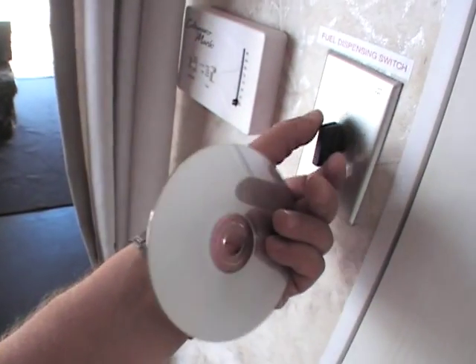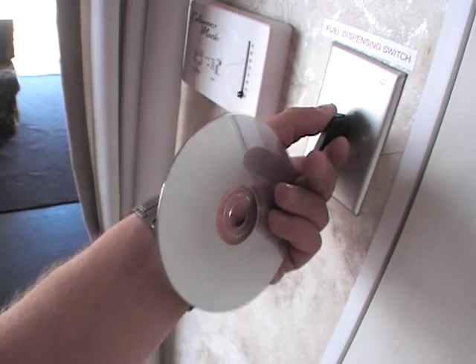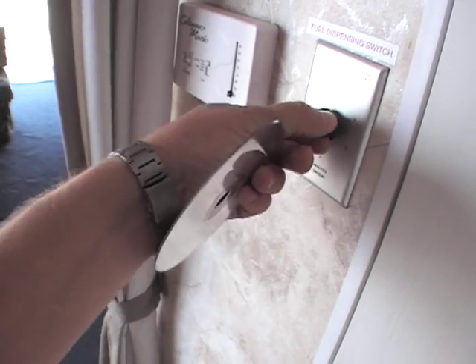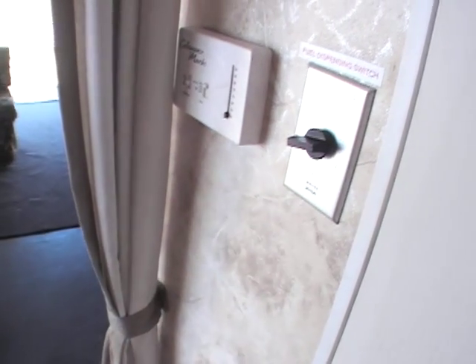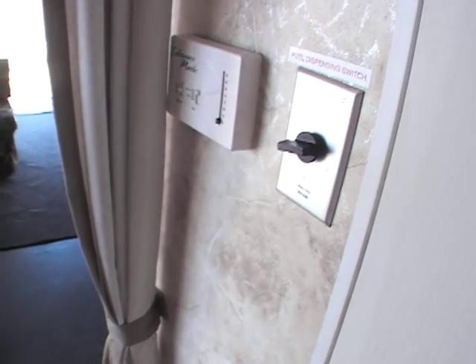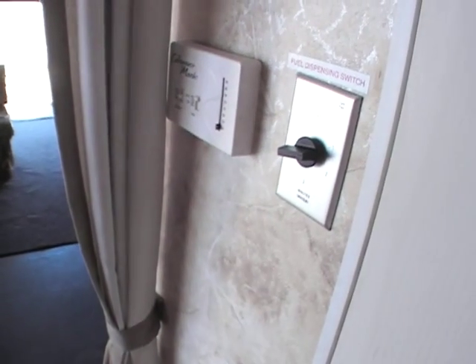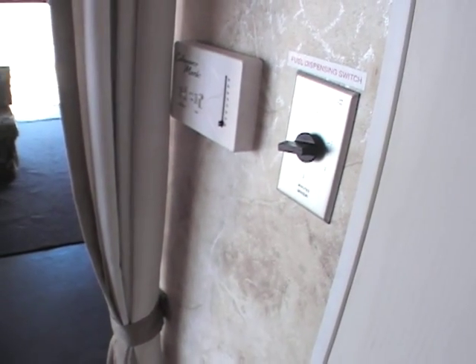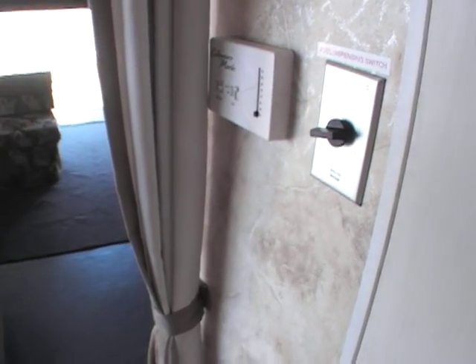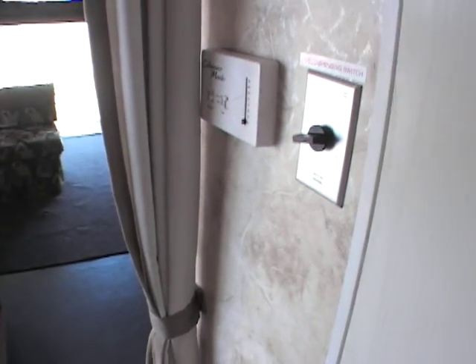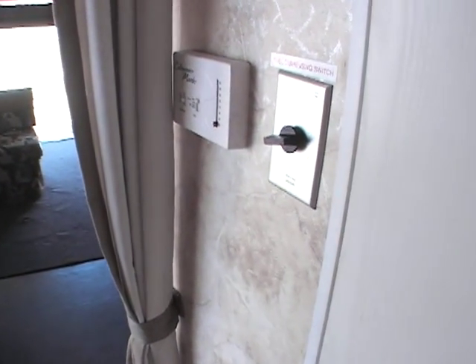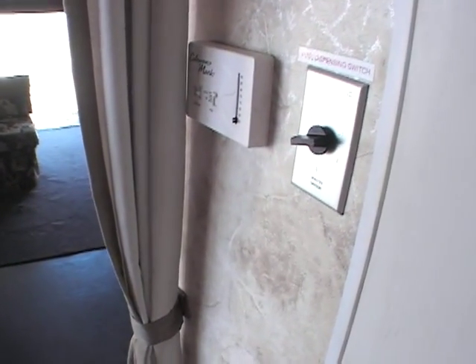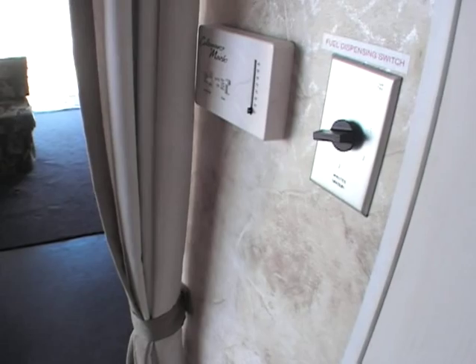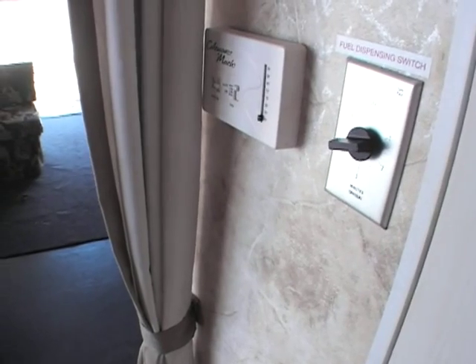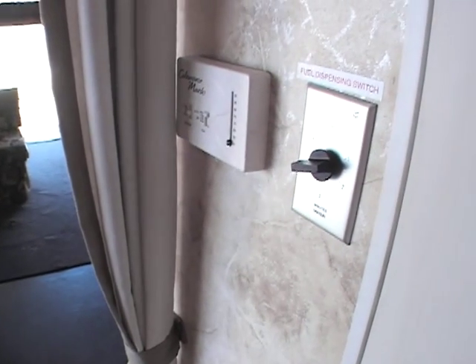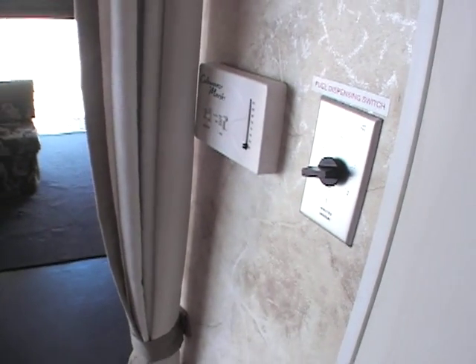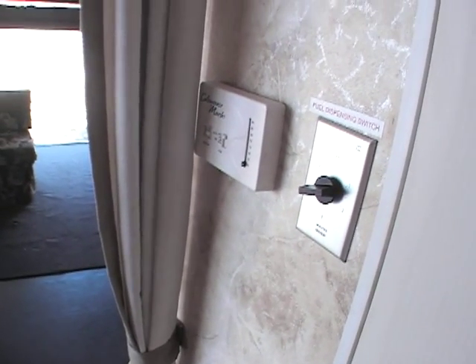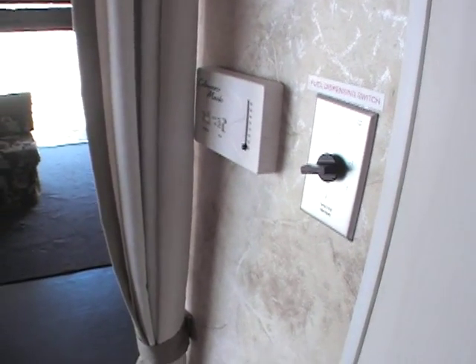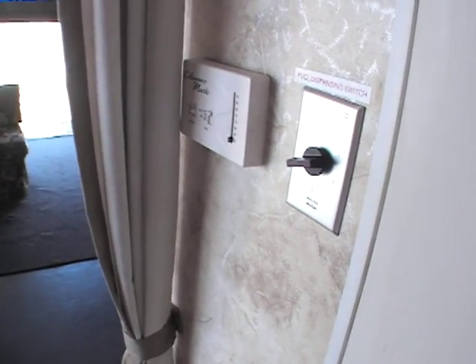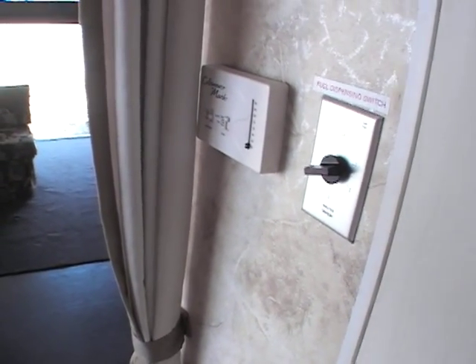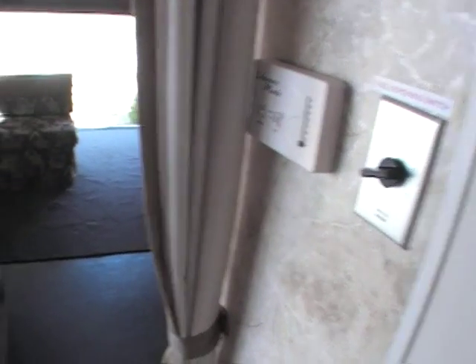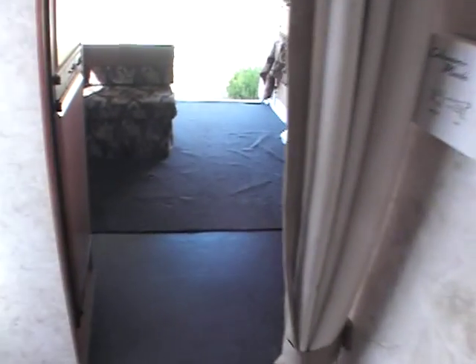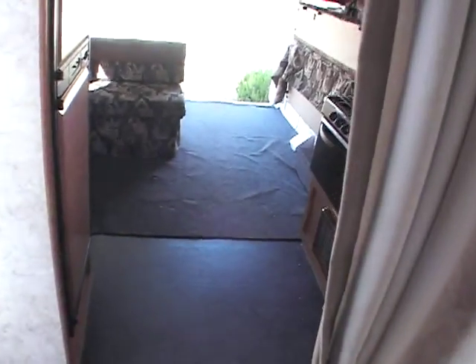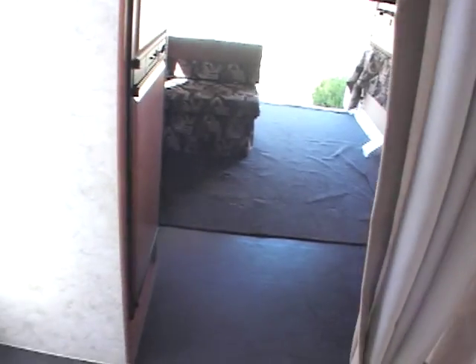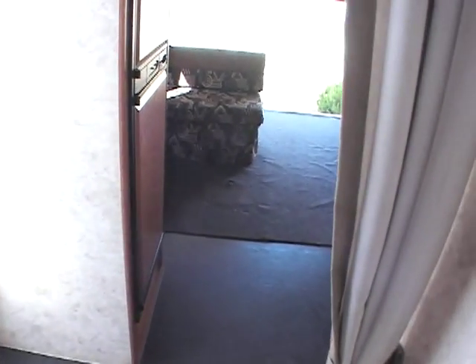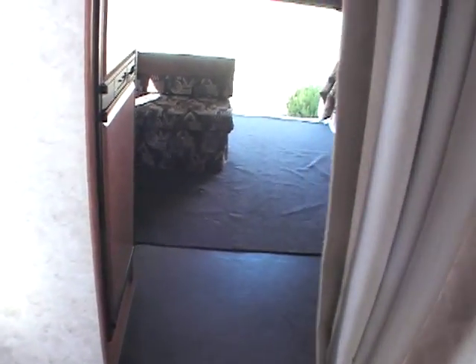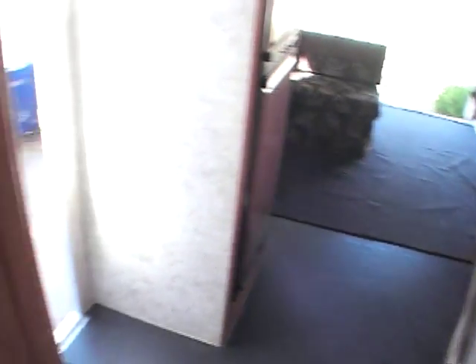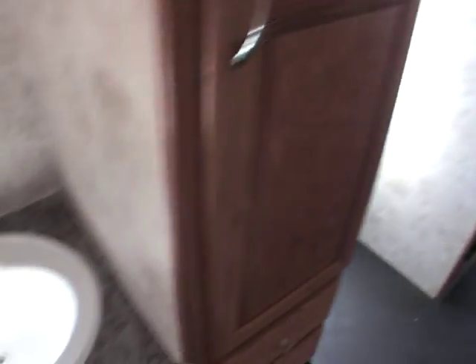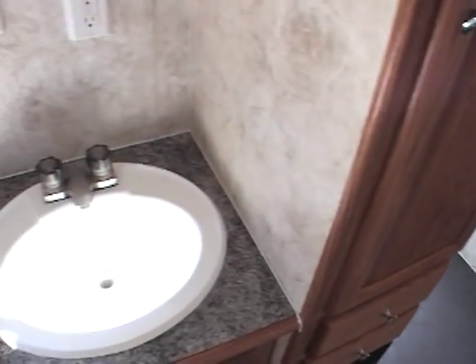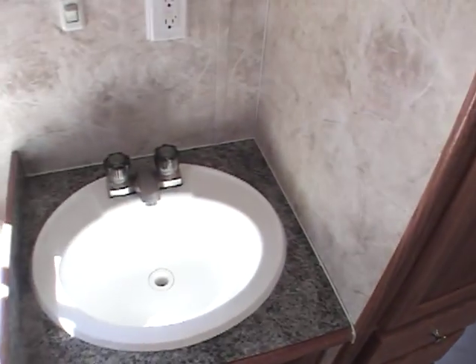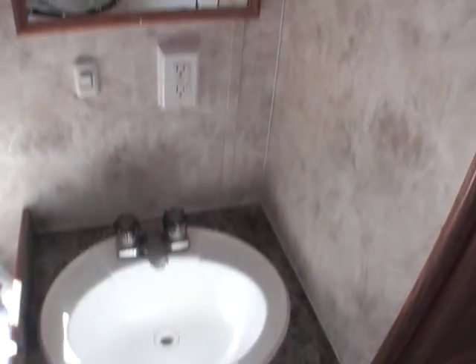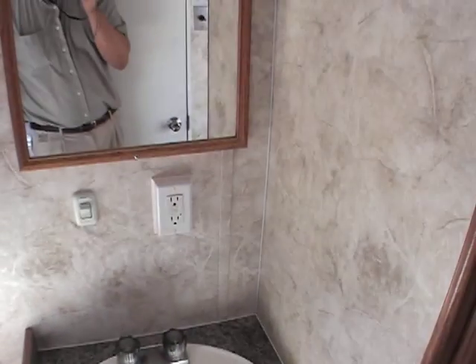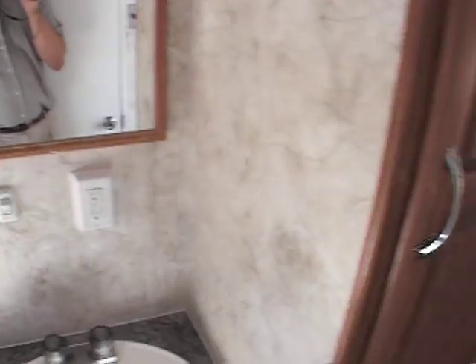It's got a fuel dispensing switch on a timer, so you can go out, fill up your bikes, walk away, and then you don't have to worry about somebody coming over here and removing a couple extra gallons out of your fuel cell. So, very nice.